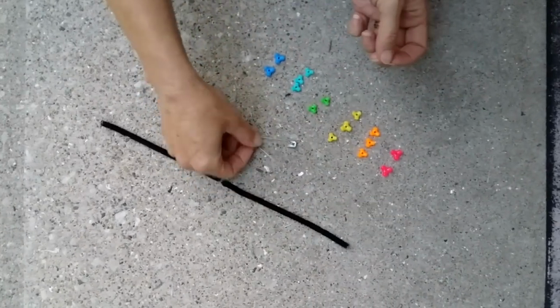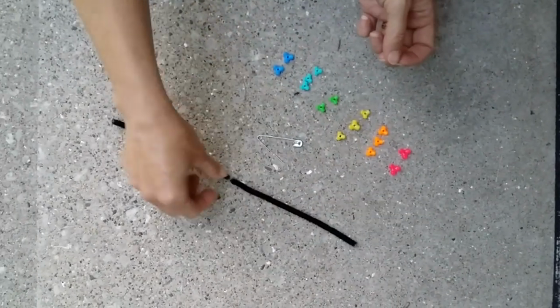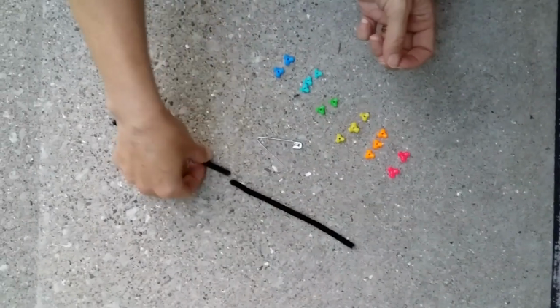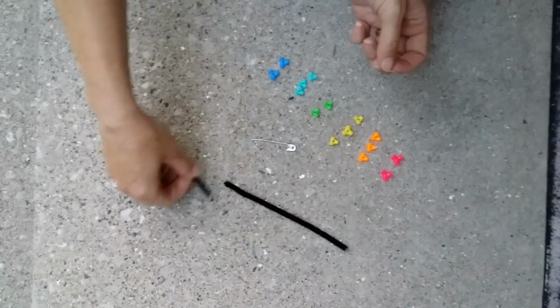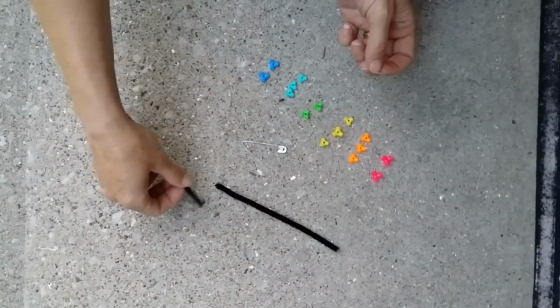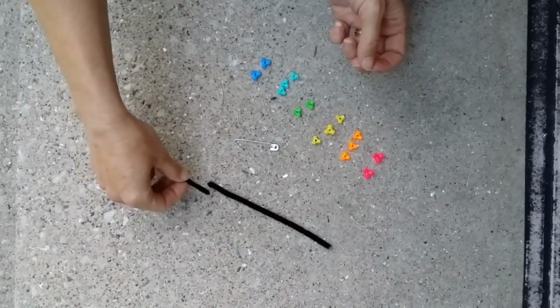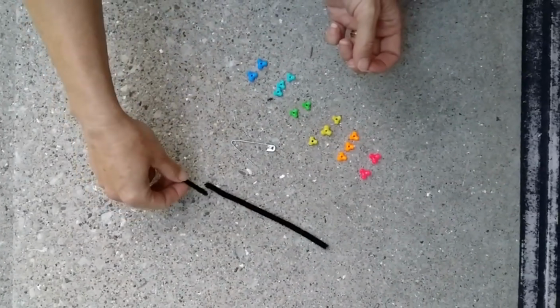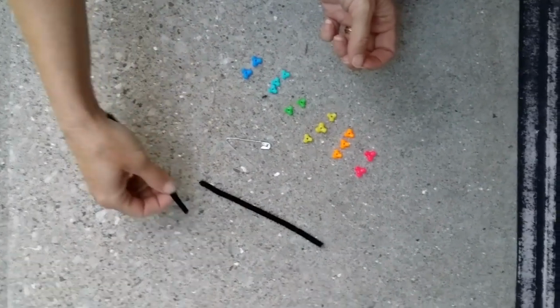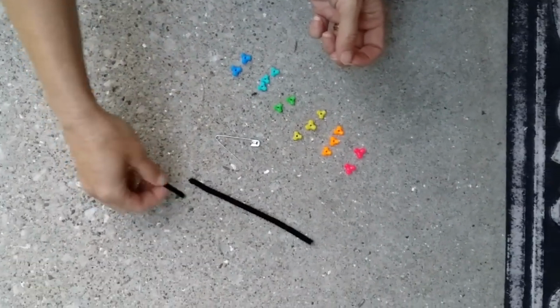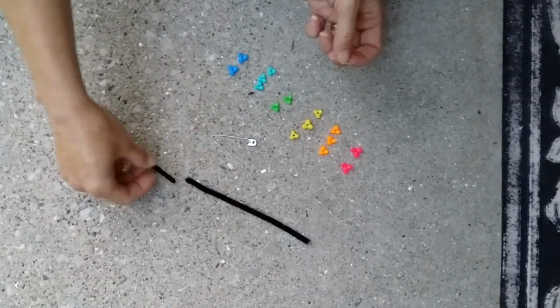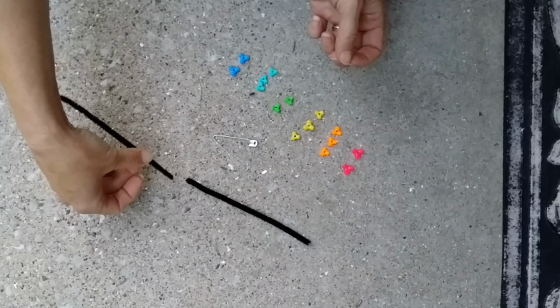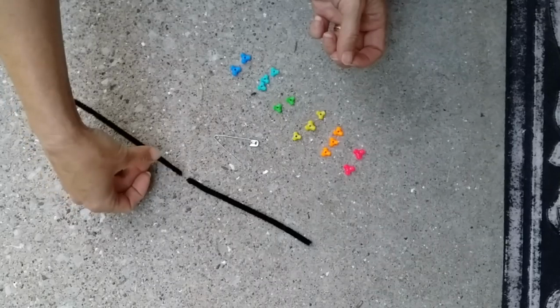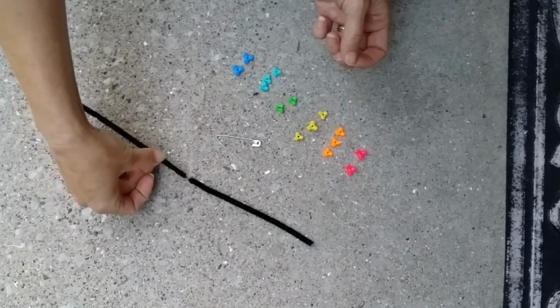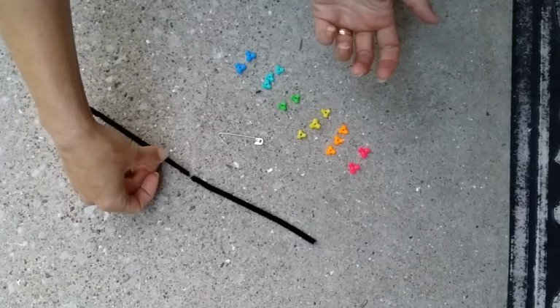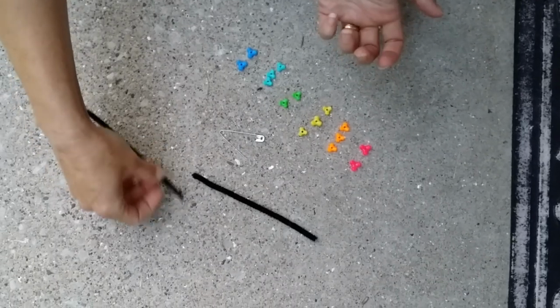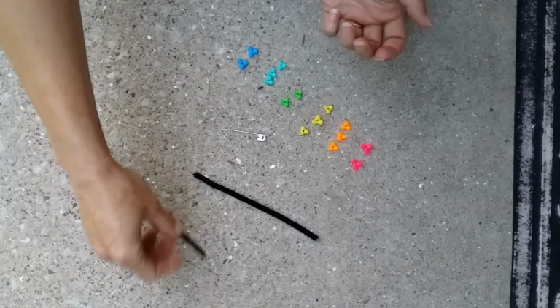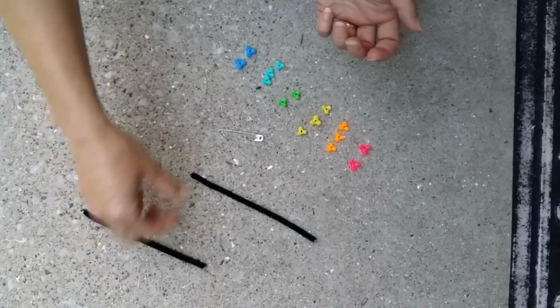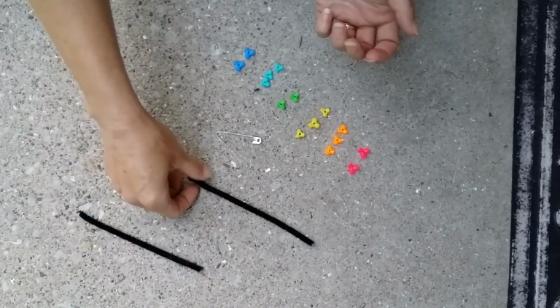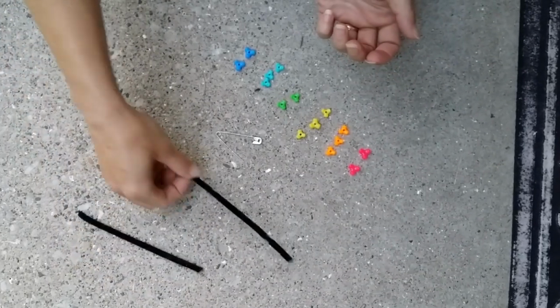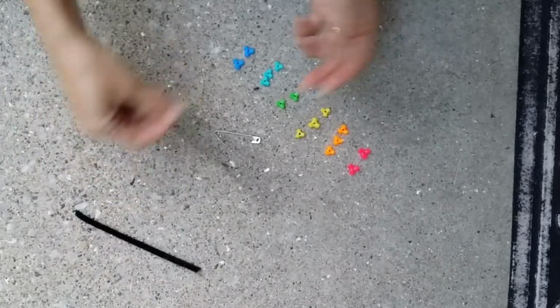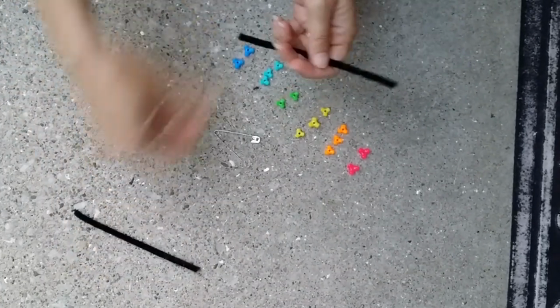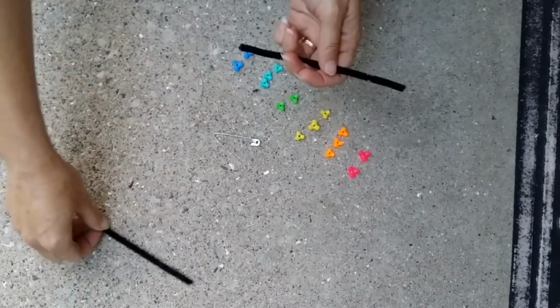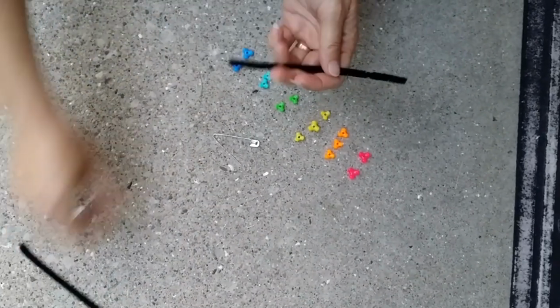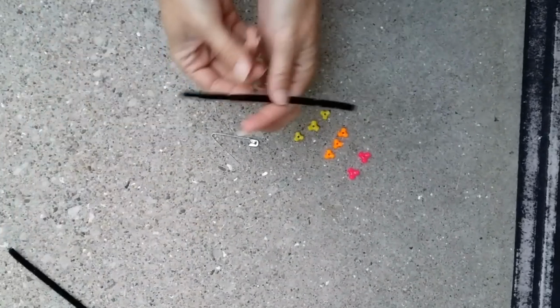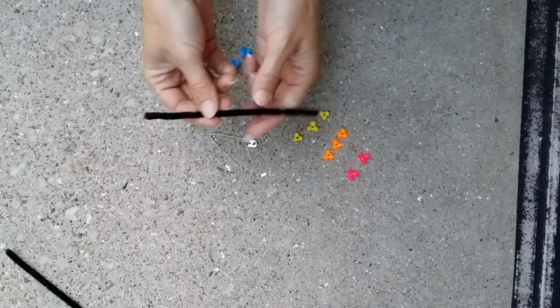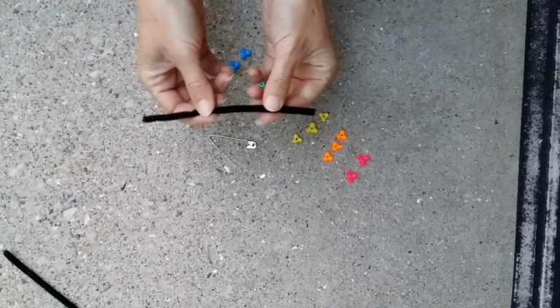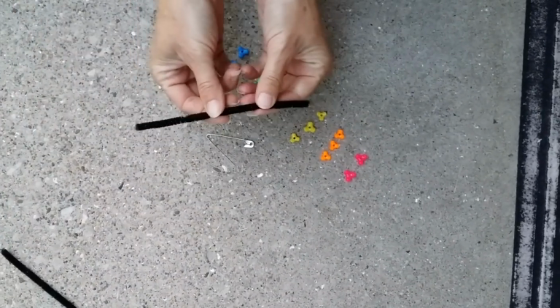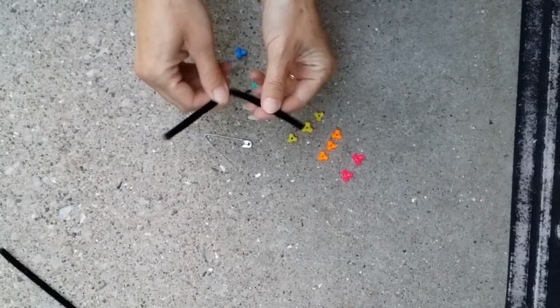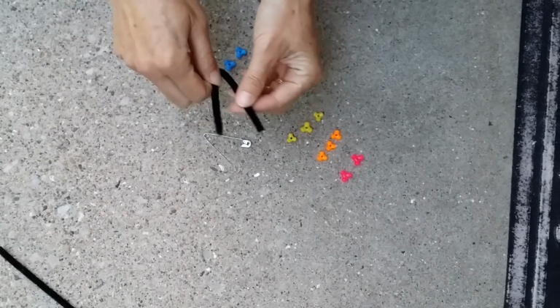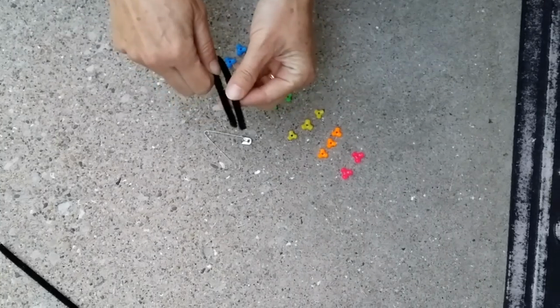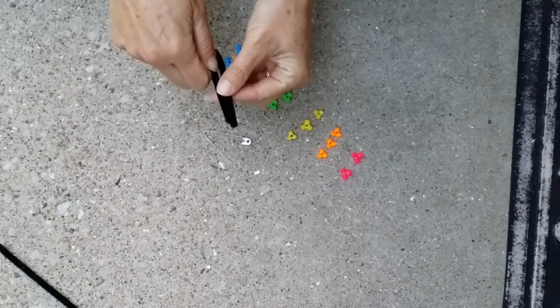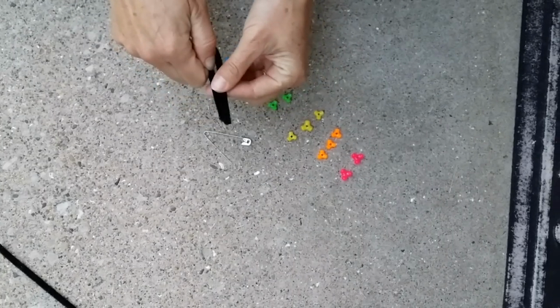You're going to fold the pipe cleaner in half and snip it so you make two halves. Then use one of the halves and bend it into a V.